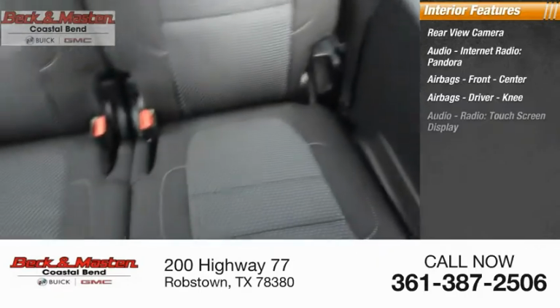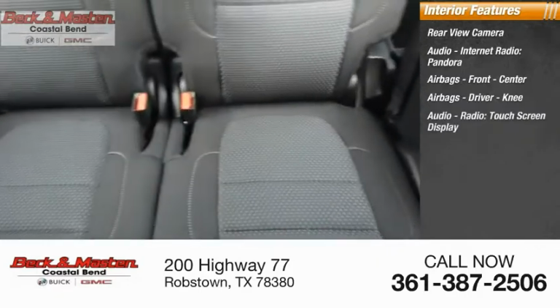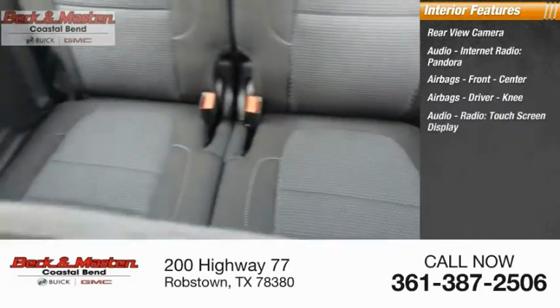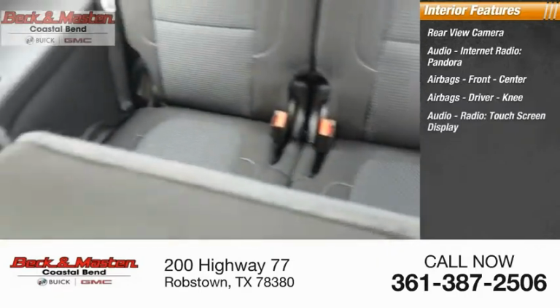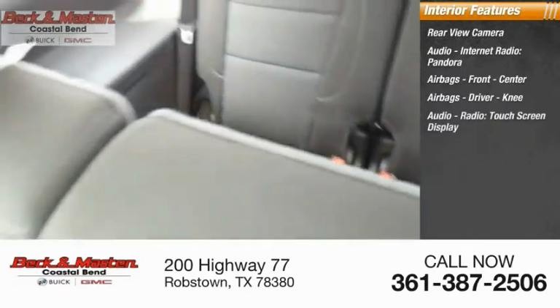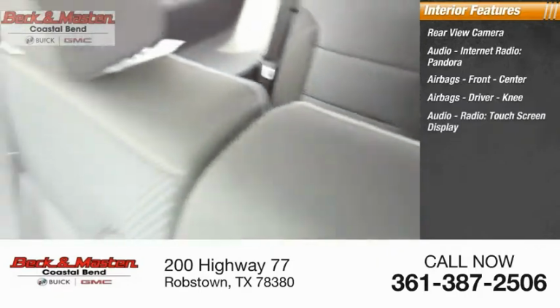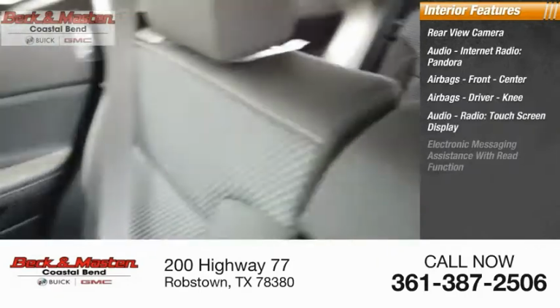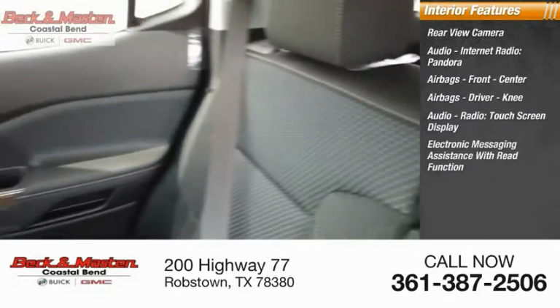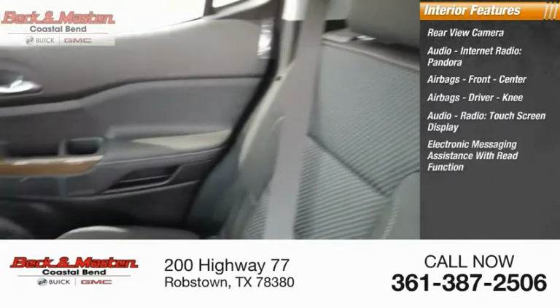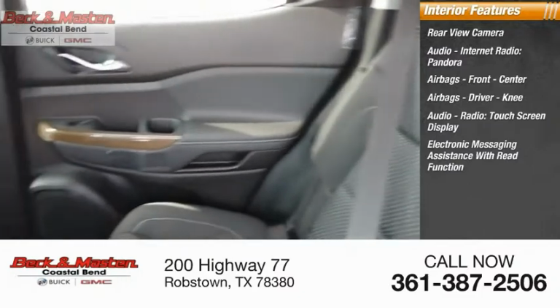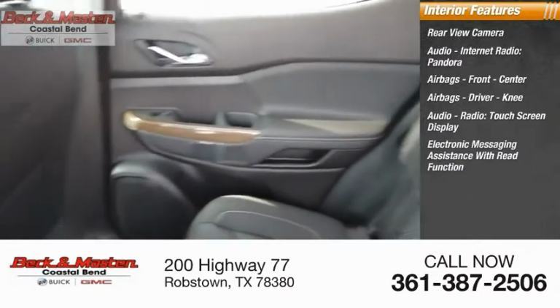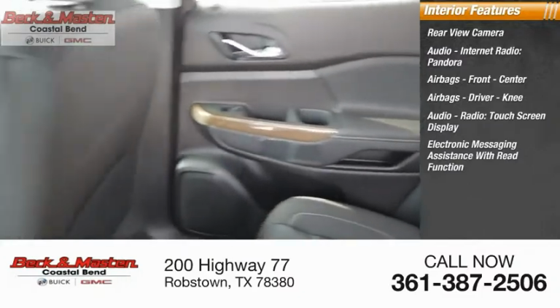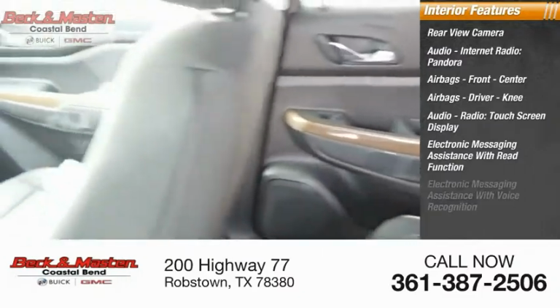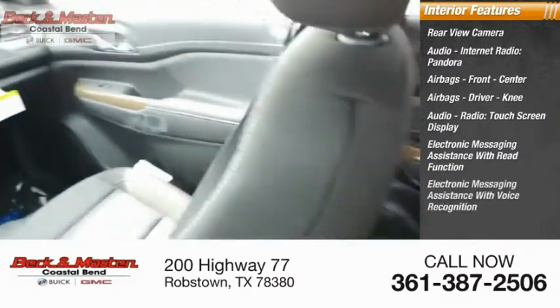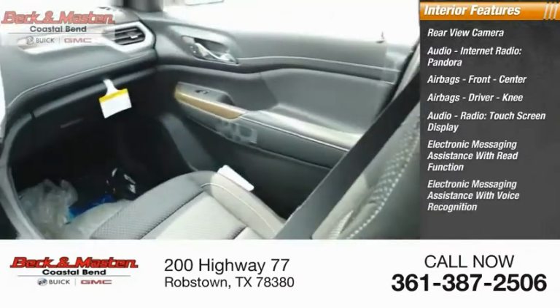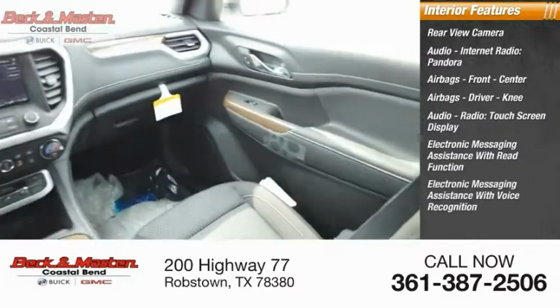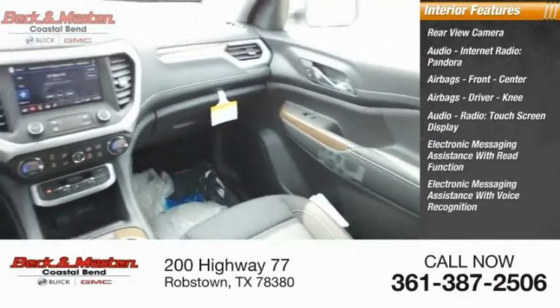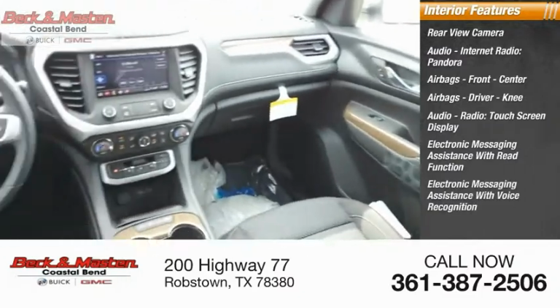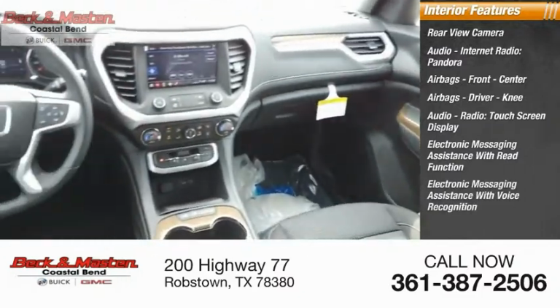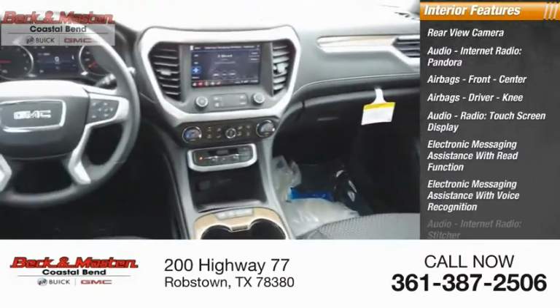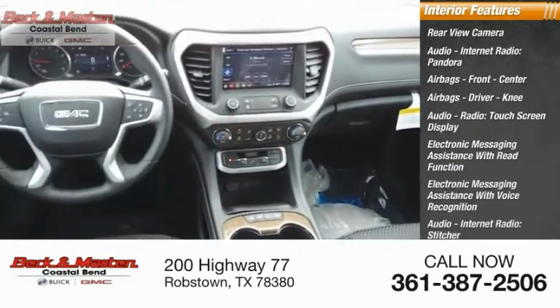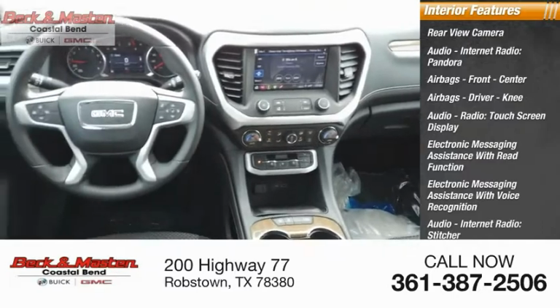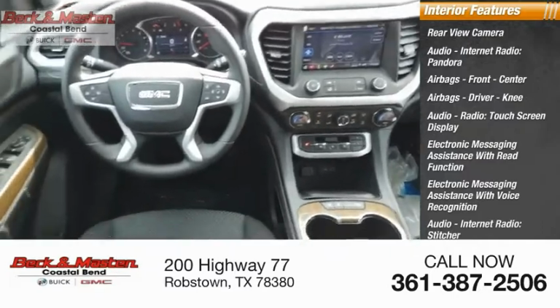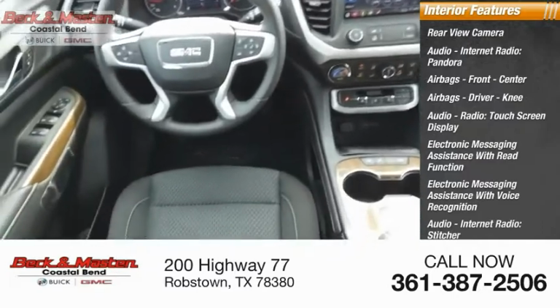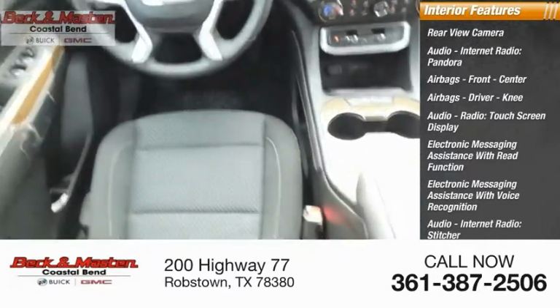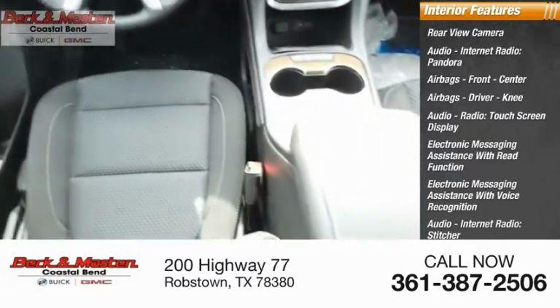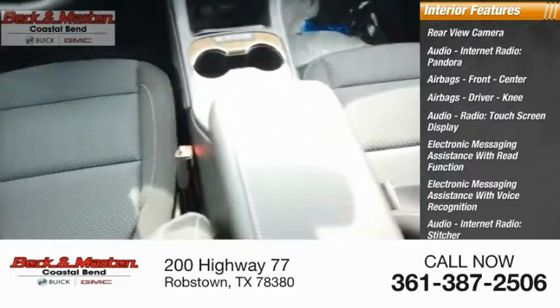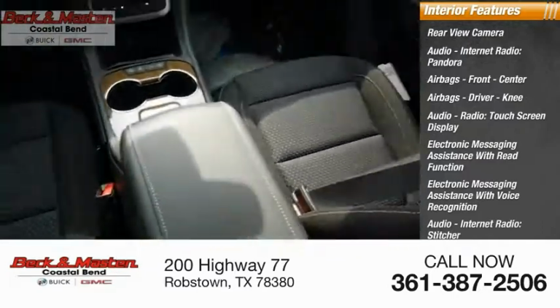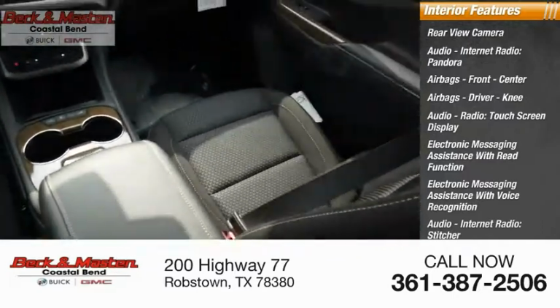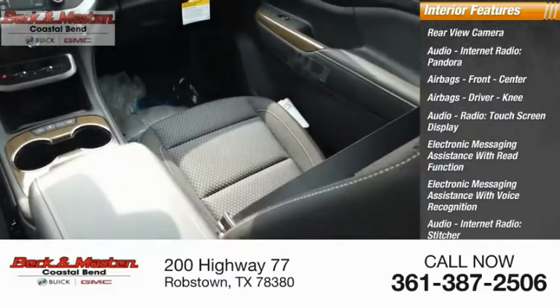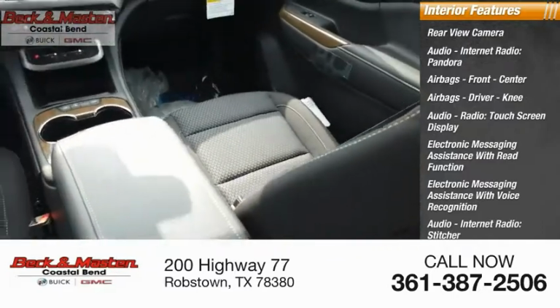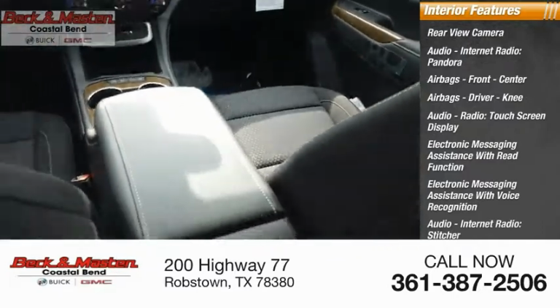Additional features include an audio radio, touchscreen display, electronic messaging assist with read function, electronic messaging assistance with voice recognition, internet radio with Stitcher, speed-sensitive volume control, and cruise control.